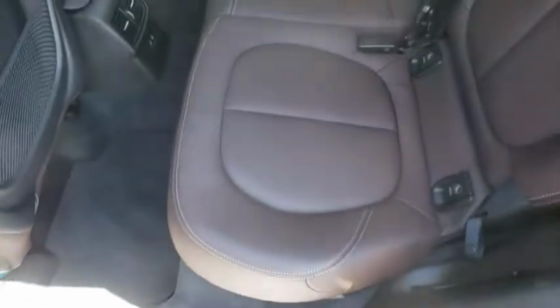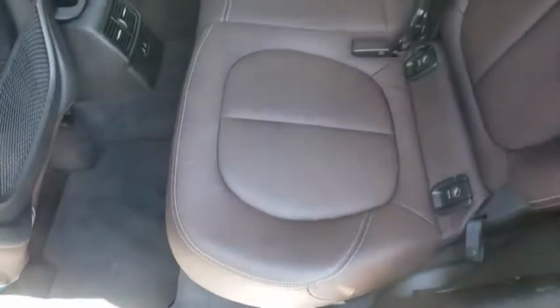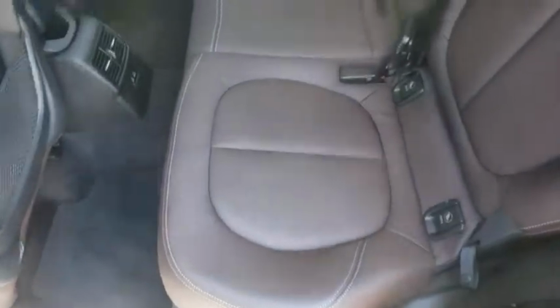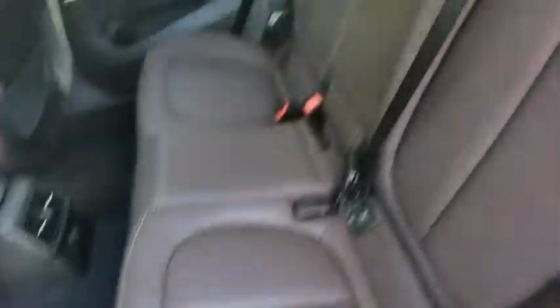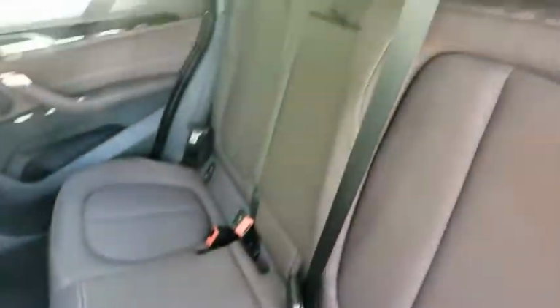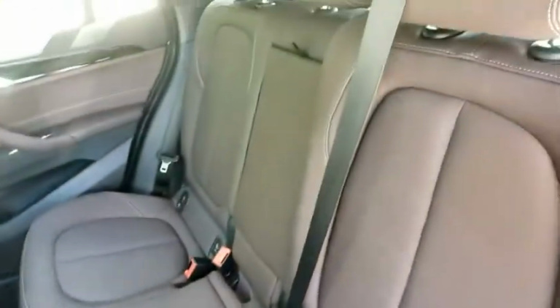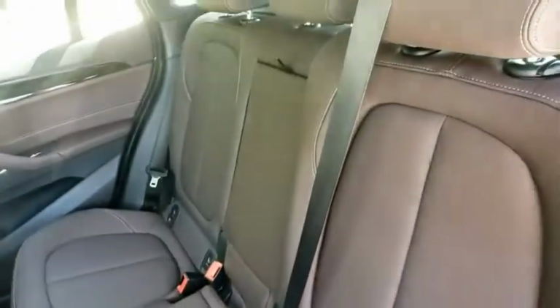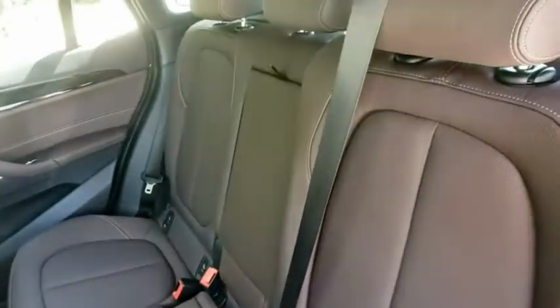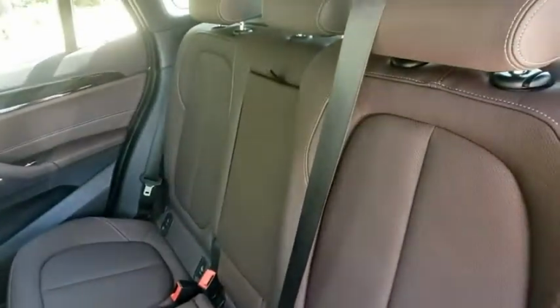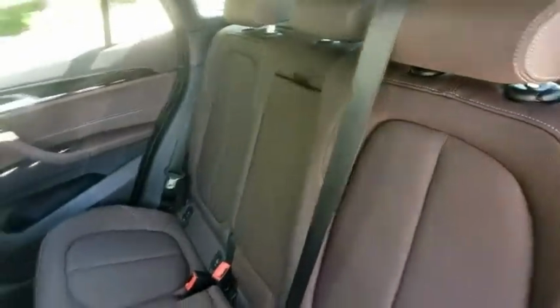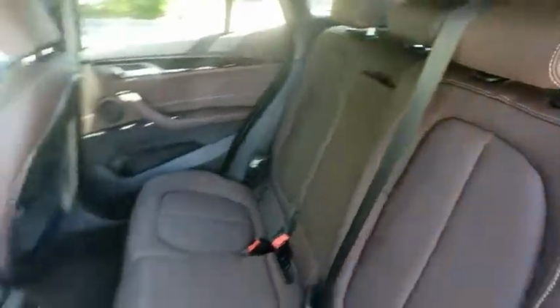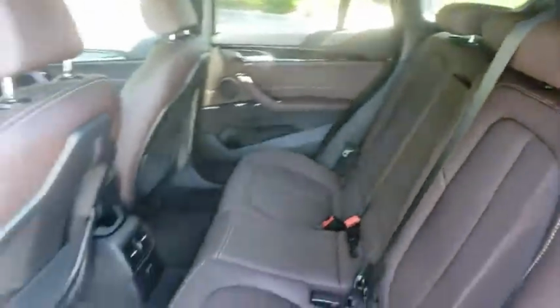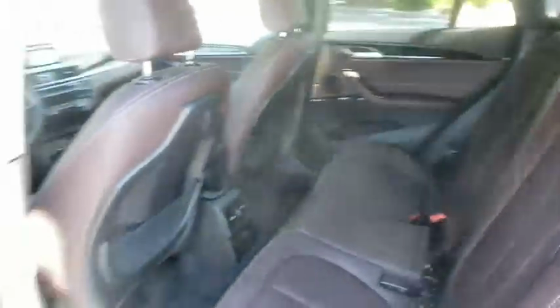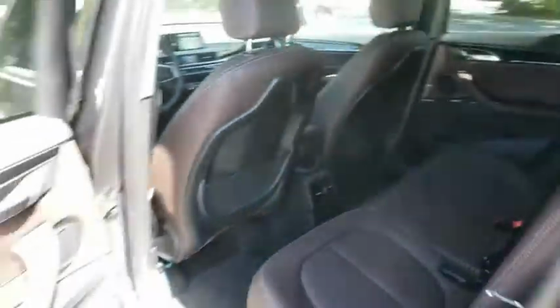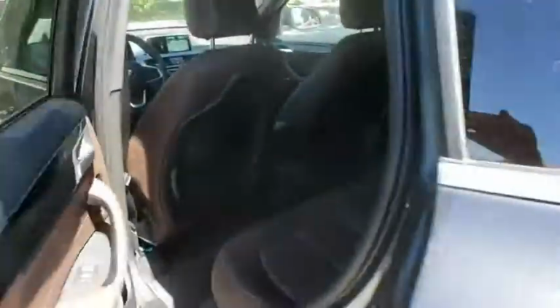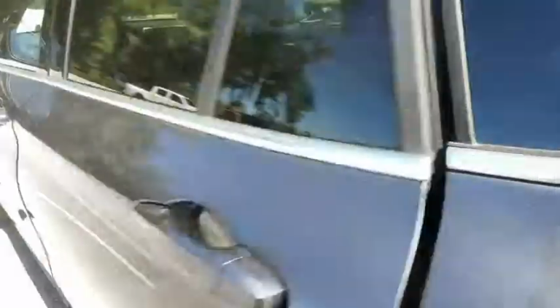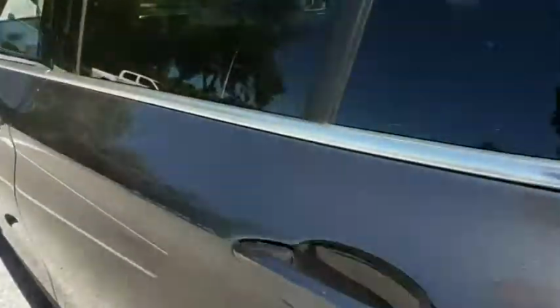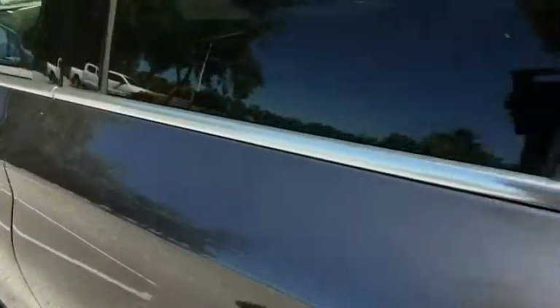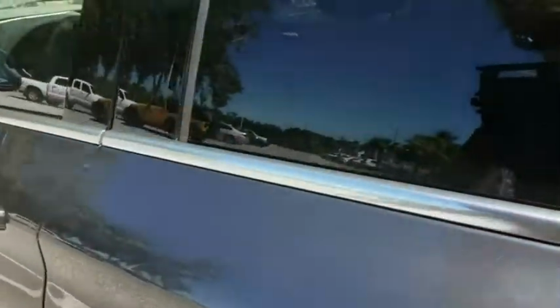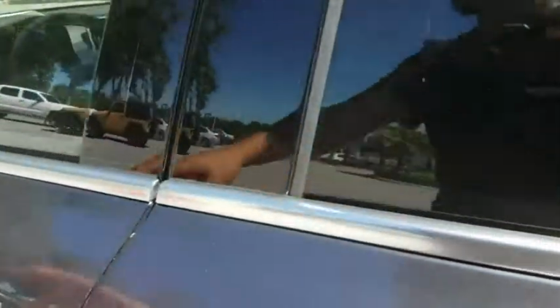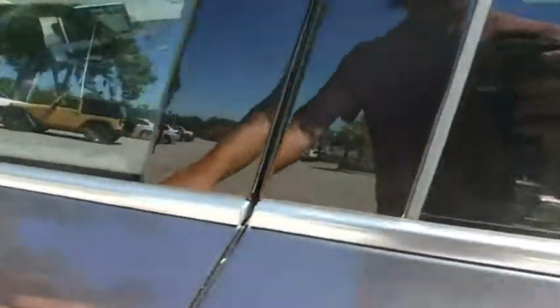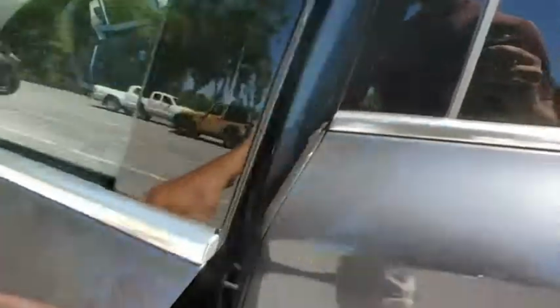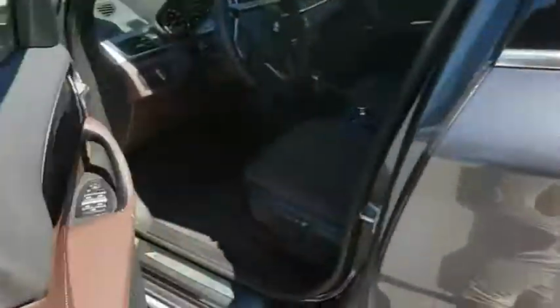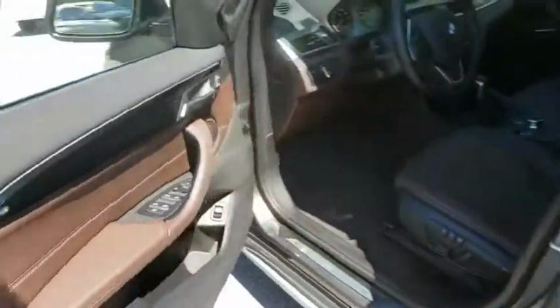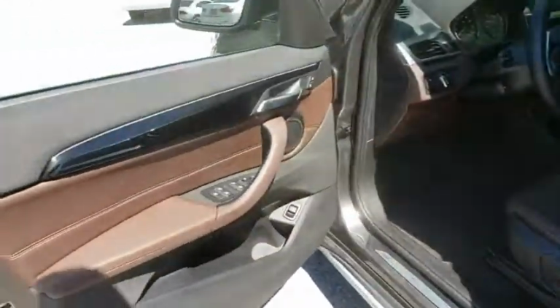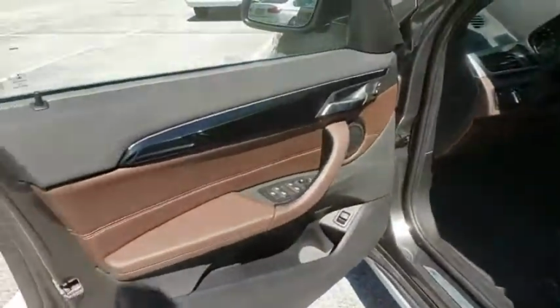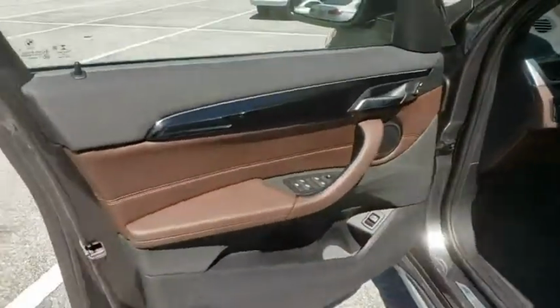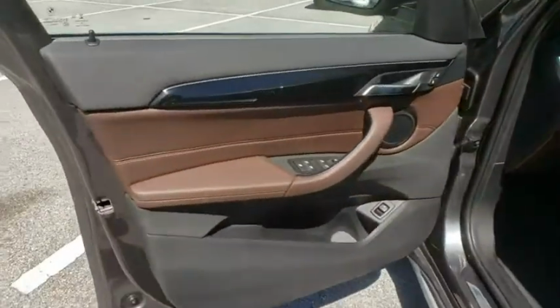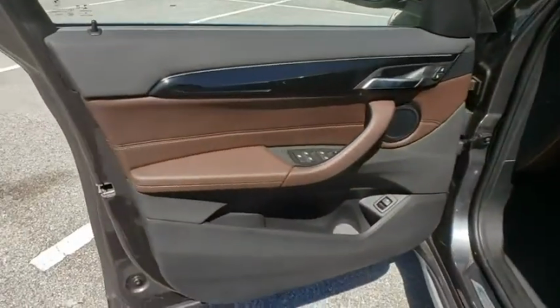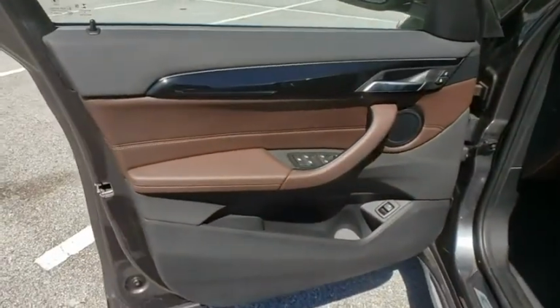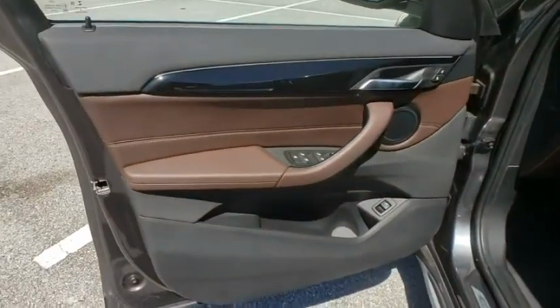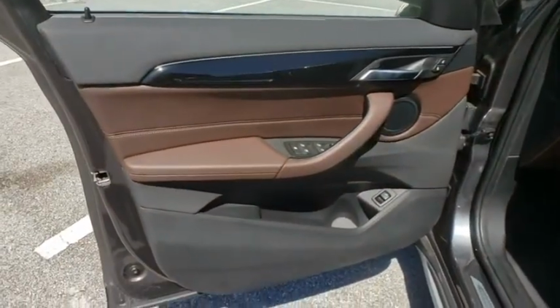Power steering, adjustable steering wheel, cruise control, keyless start, floor mats, aluminum wheels, four-wheel disc brakes, AM-FM stereo radio.